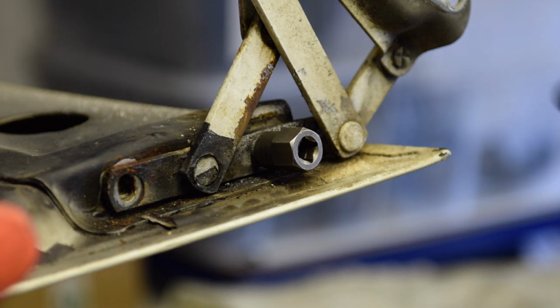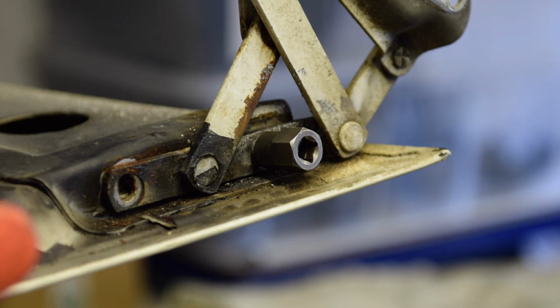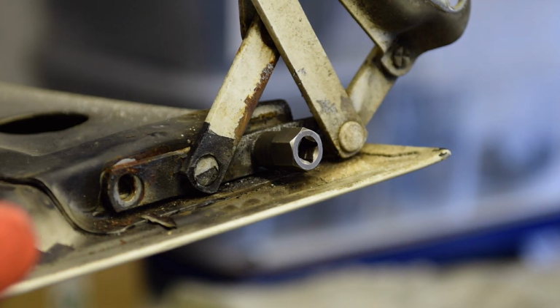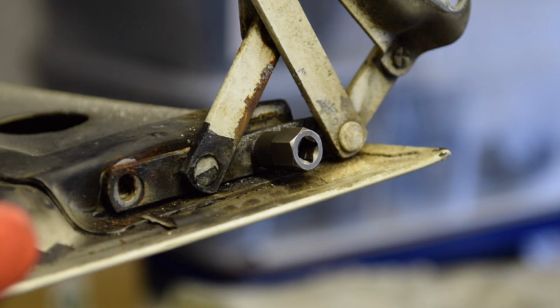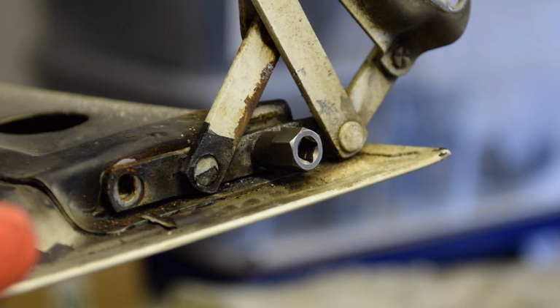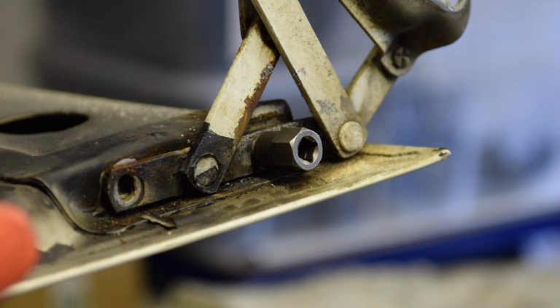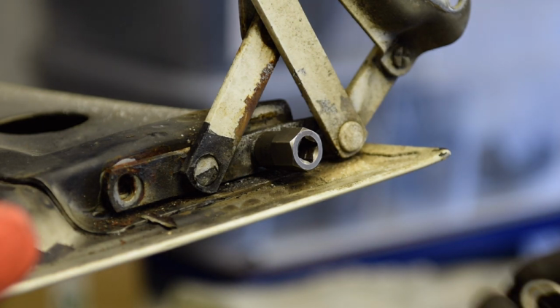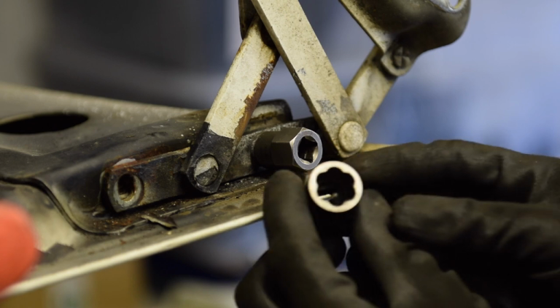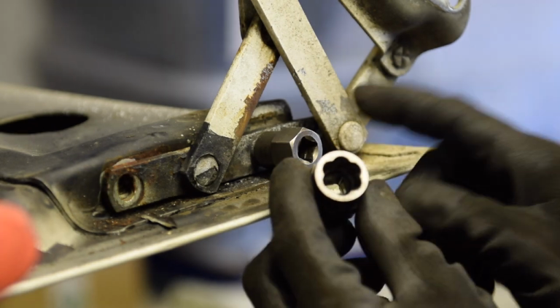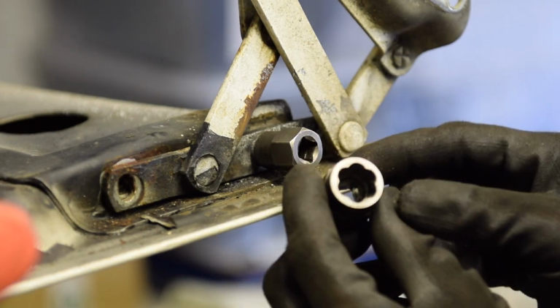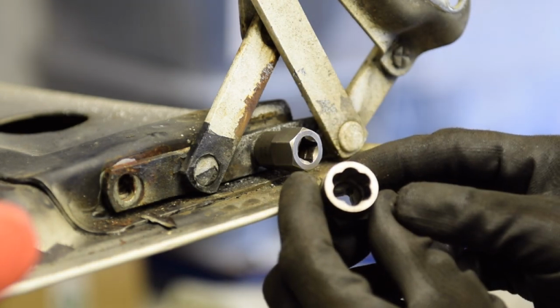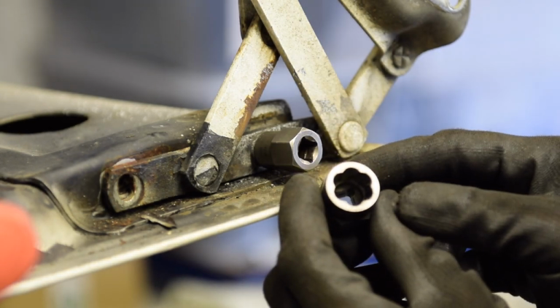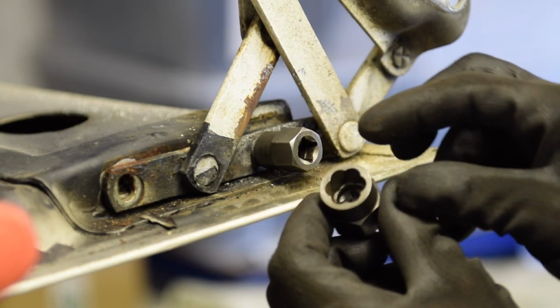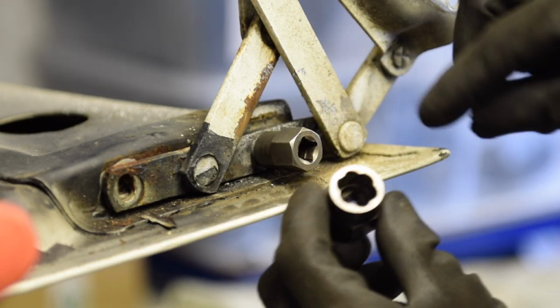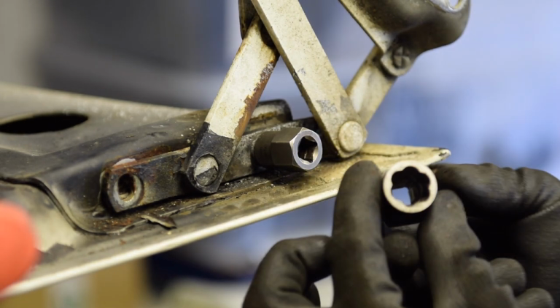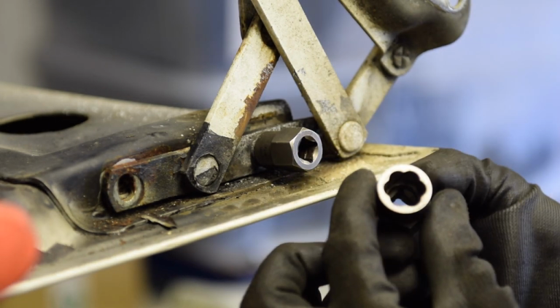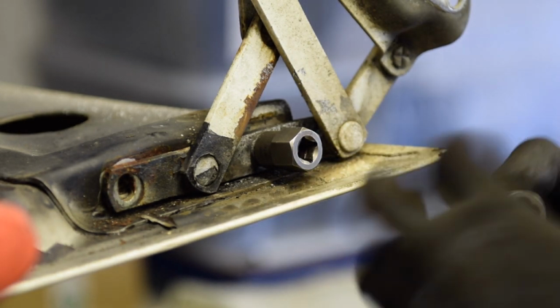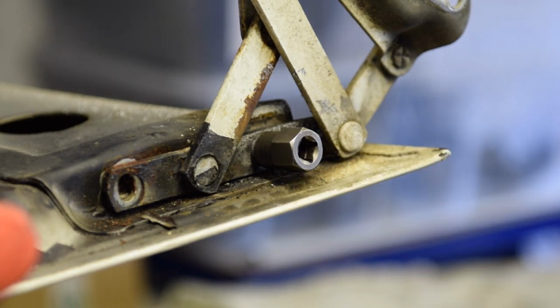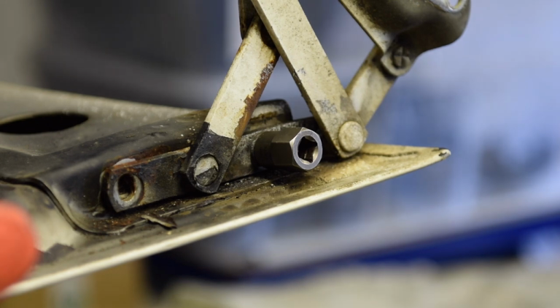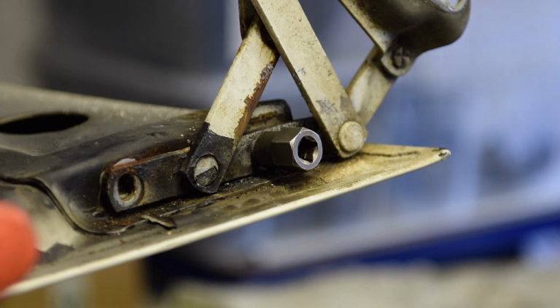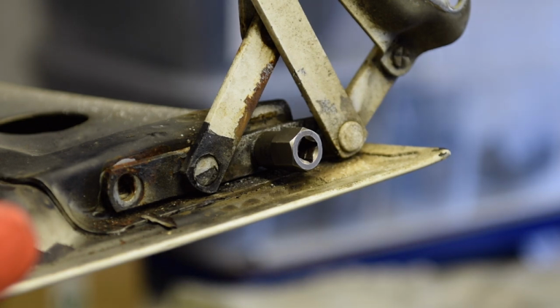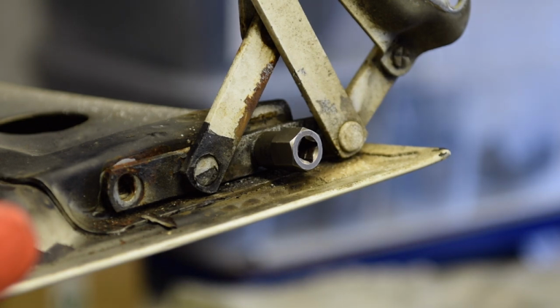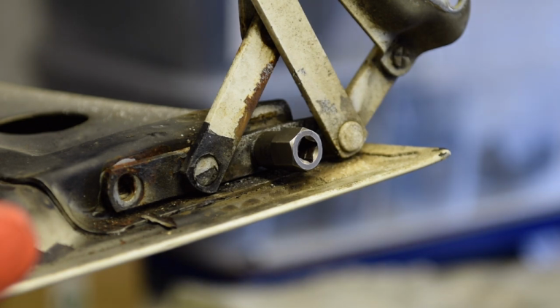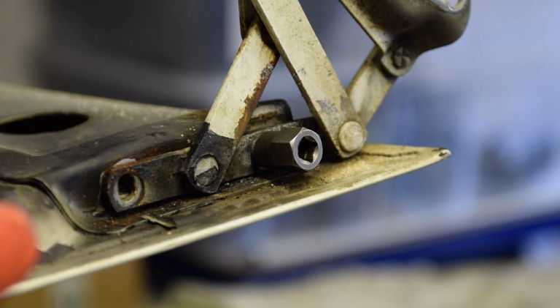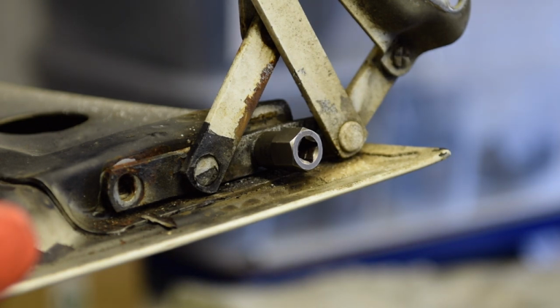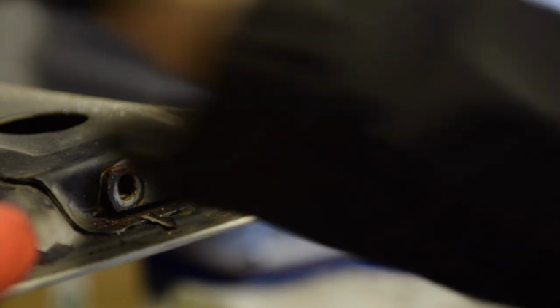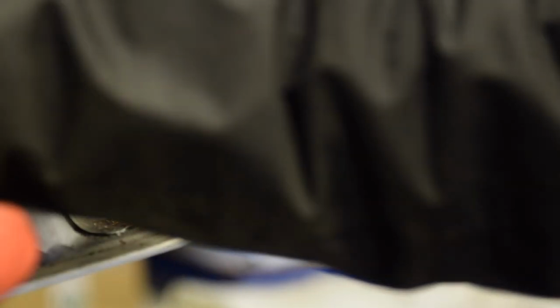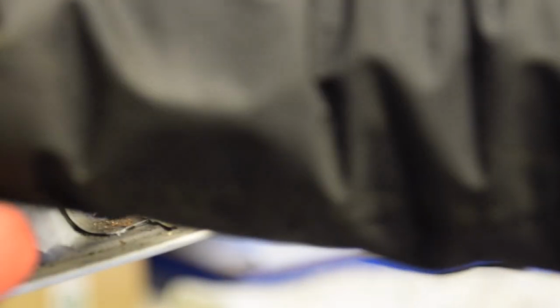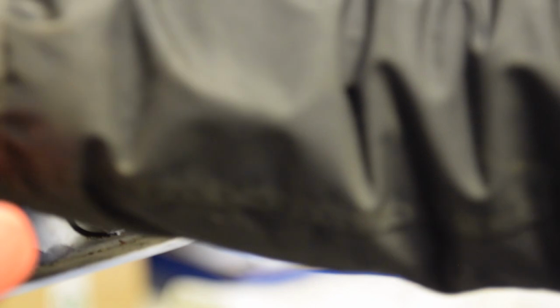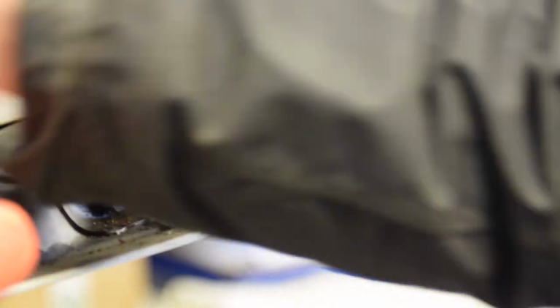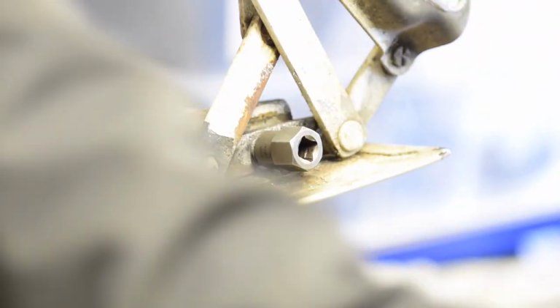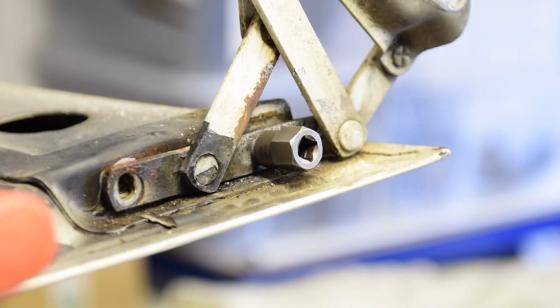So I'm using these stud extractors — bolt nut extractors, actually these ones. They're fantastic. You put them on and as you turn it, it grips harder onto the nut. I've had a lot of success with these, so let's see if I can get it going.